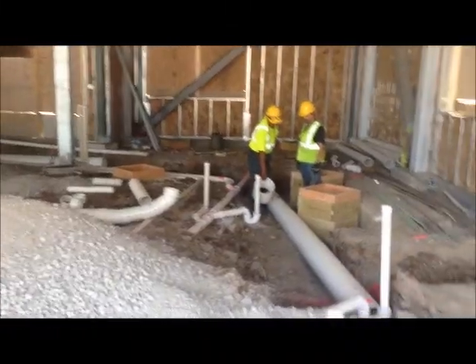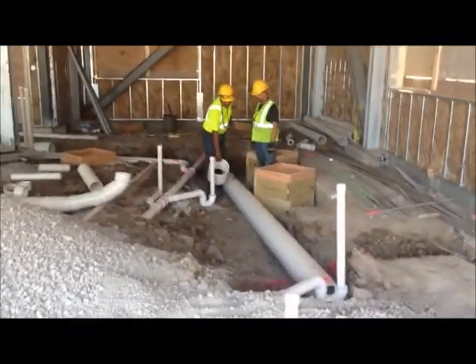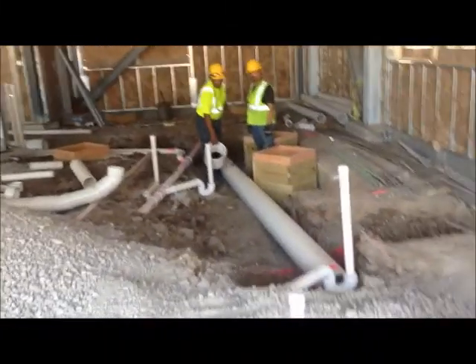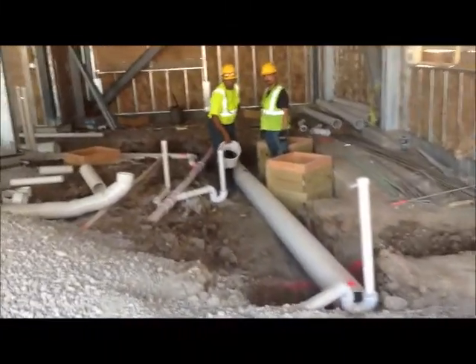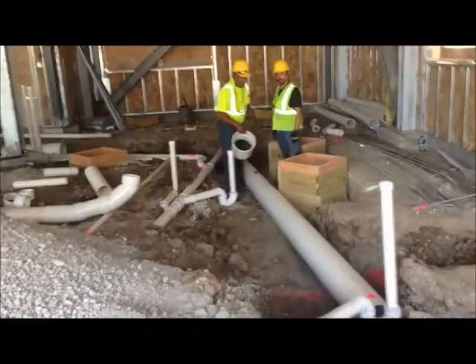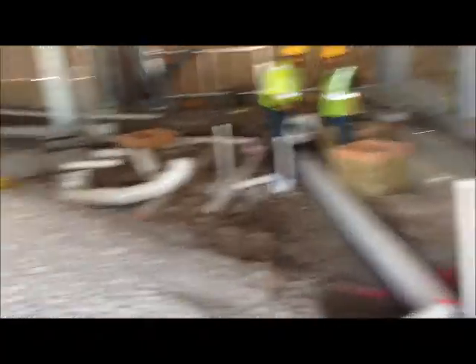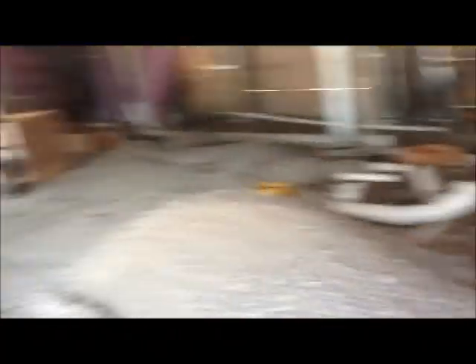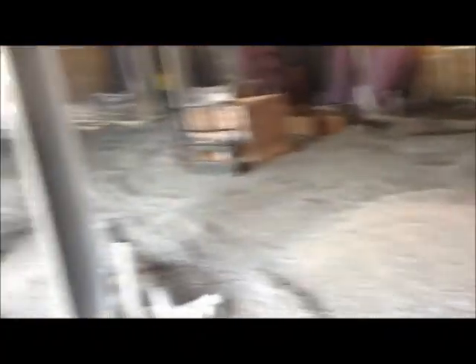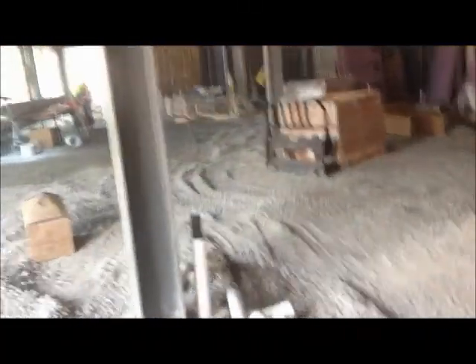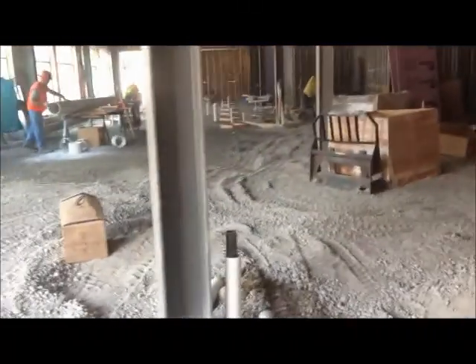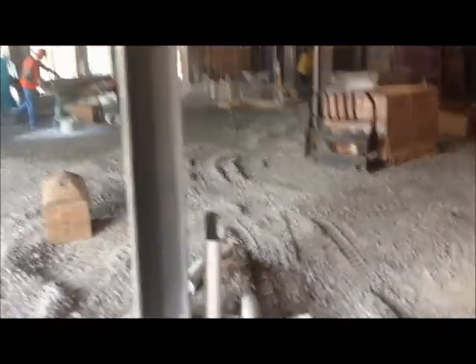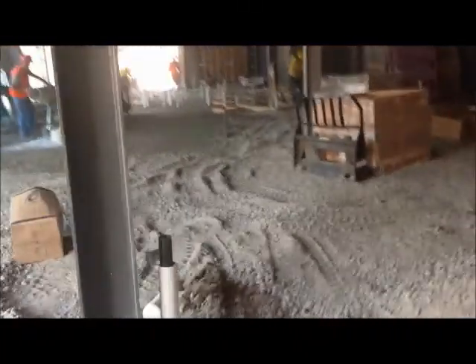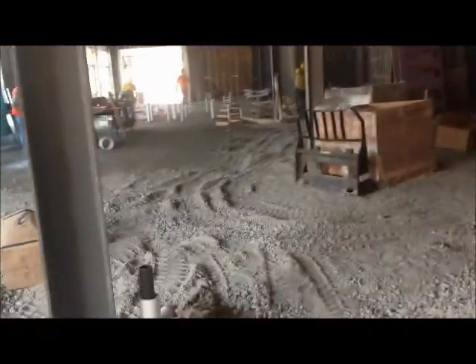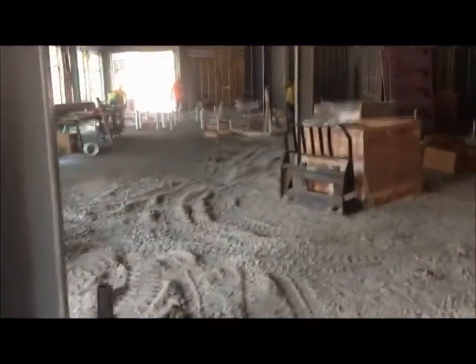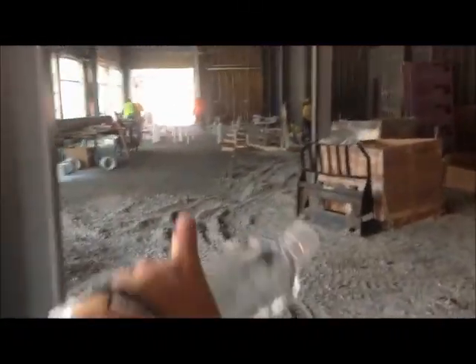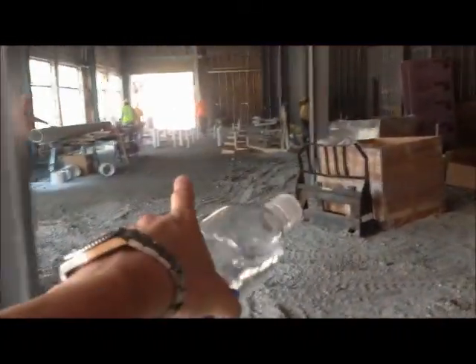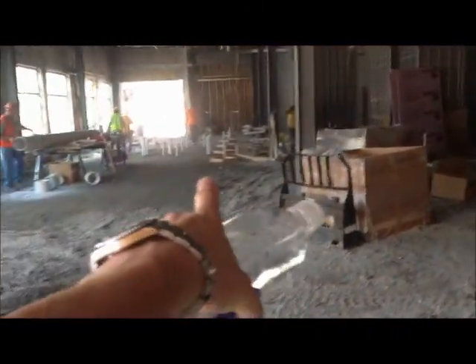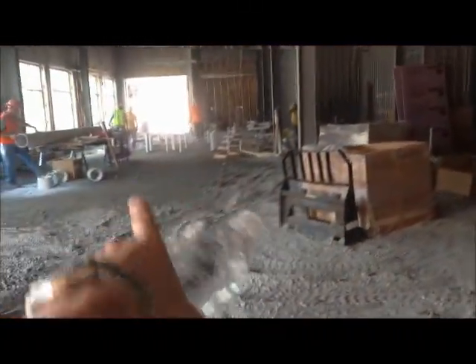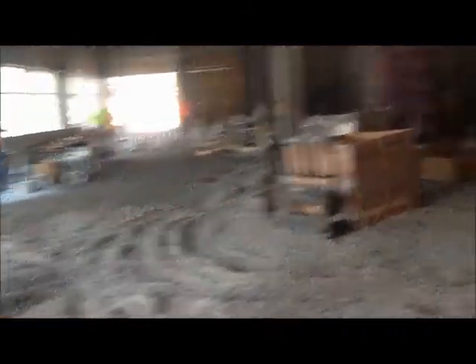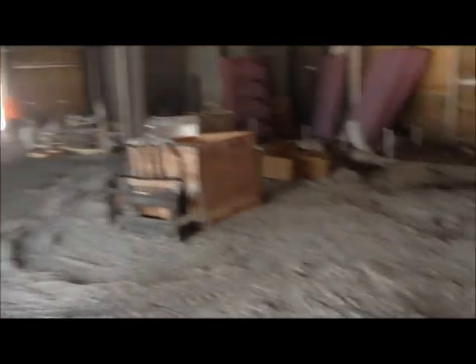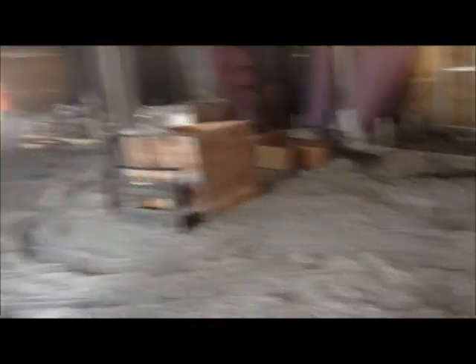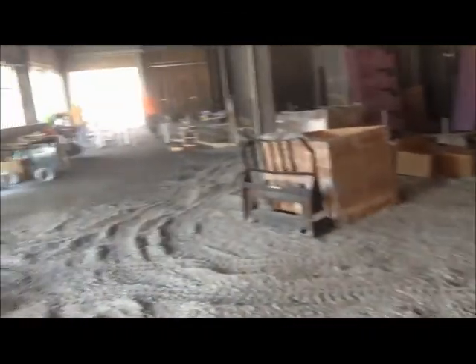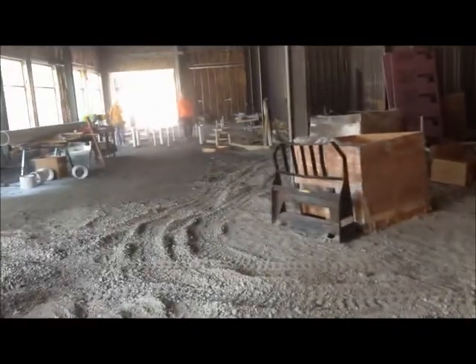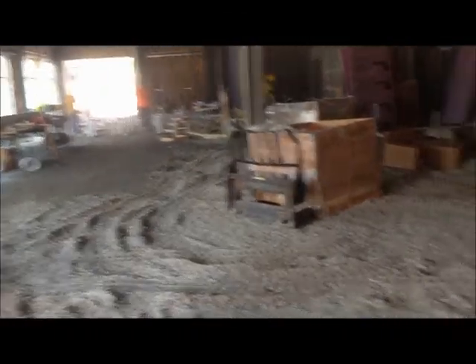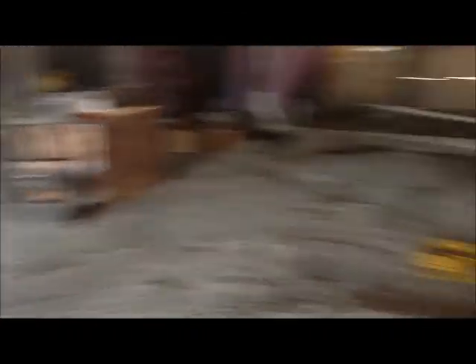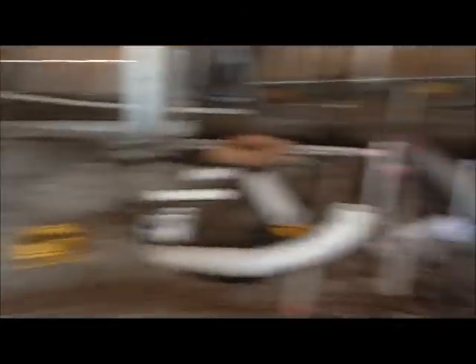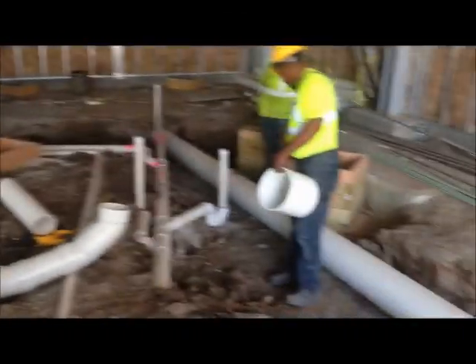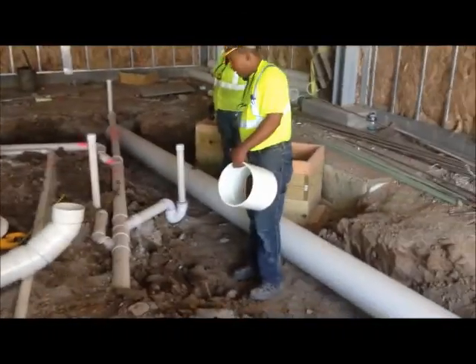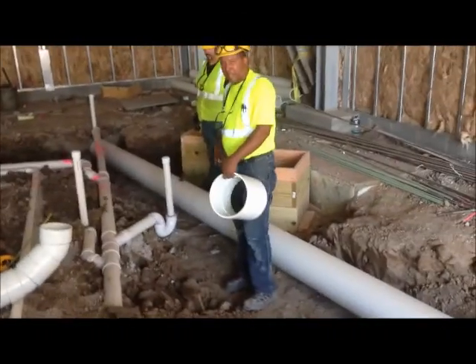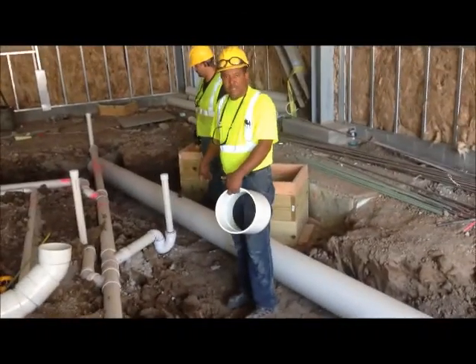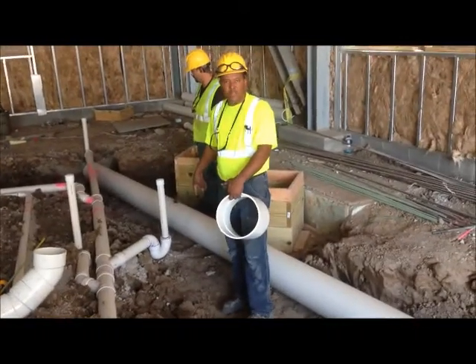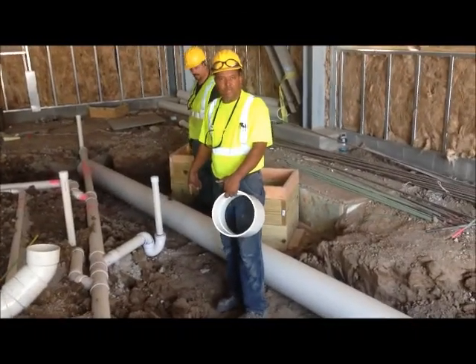Here we are. We've got the guys in here grading the ground. They're over there watering it — you can see the dark patch right there, that's all water. They're compressing everything down. I've got Virgil over here putting the pipes in.